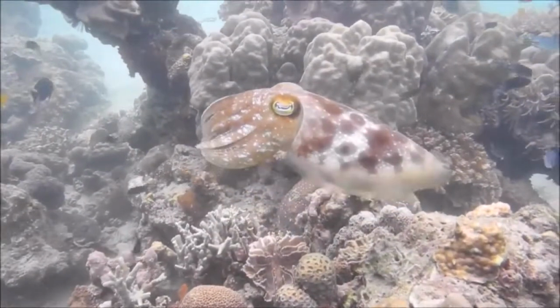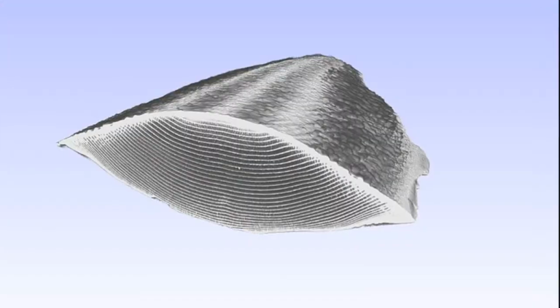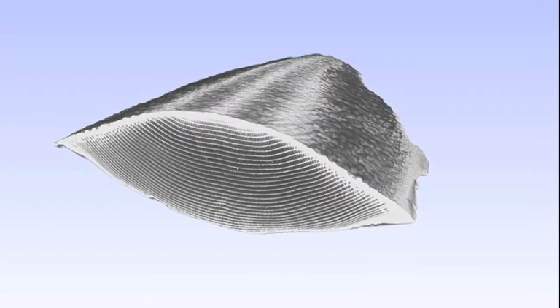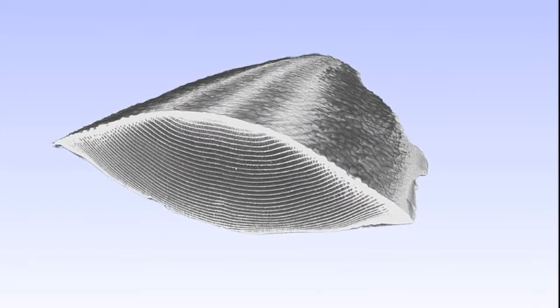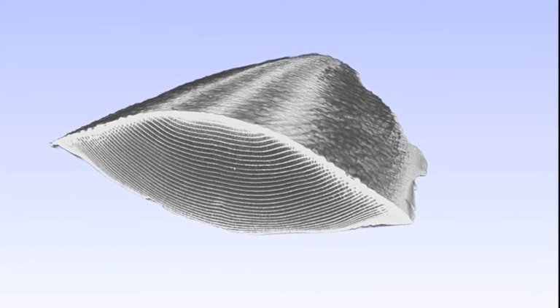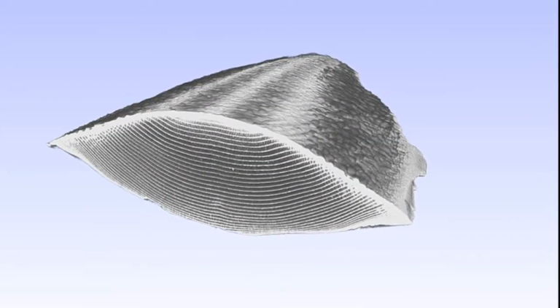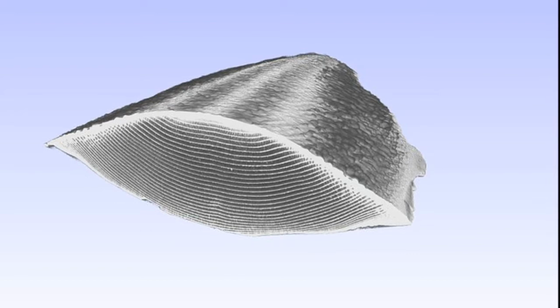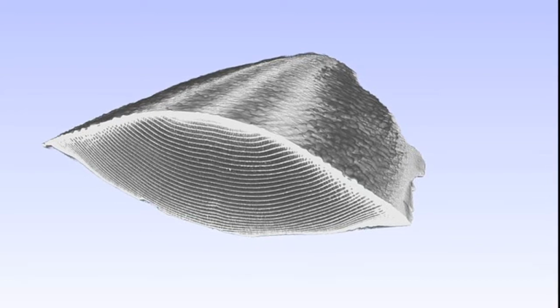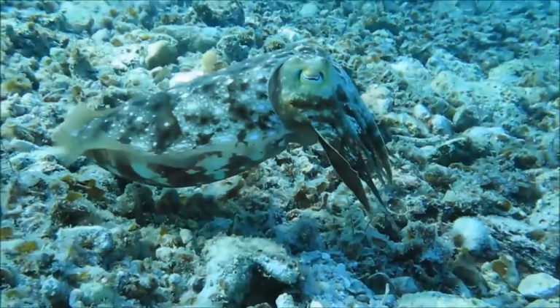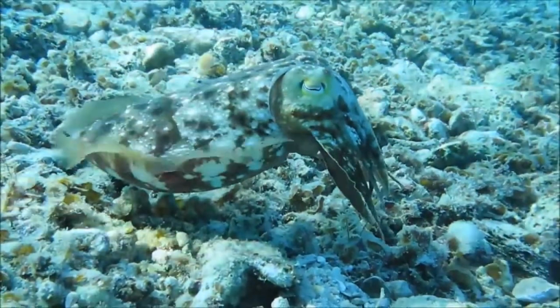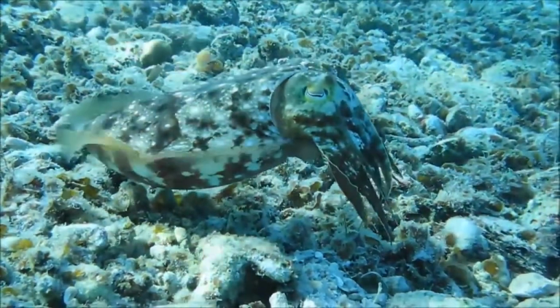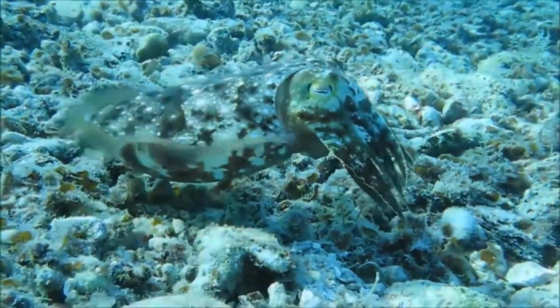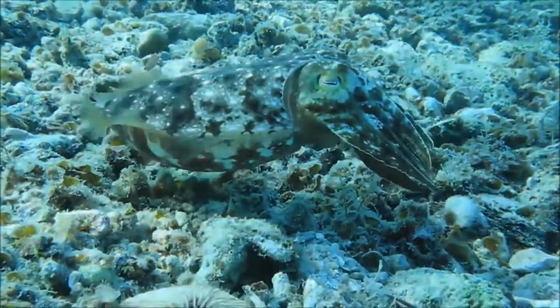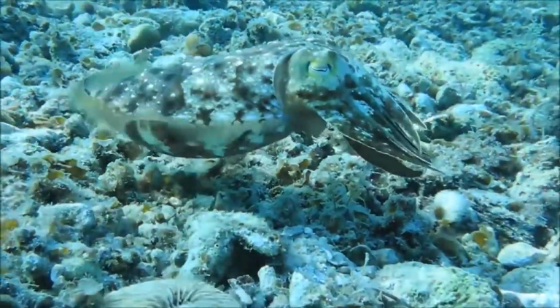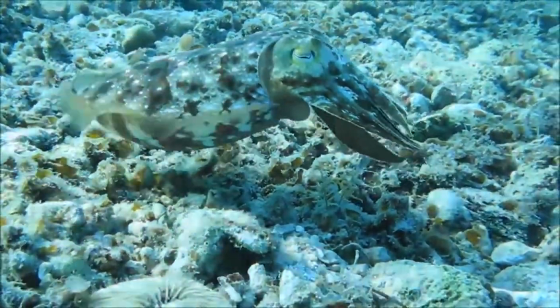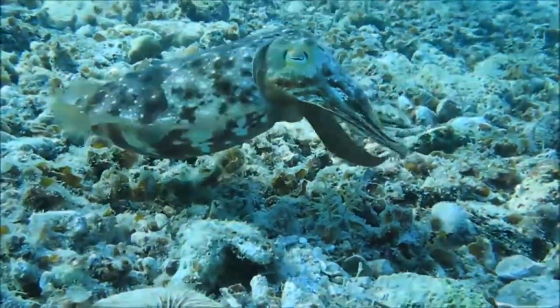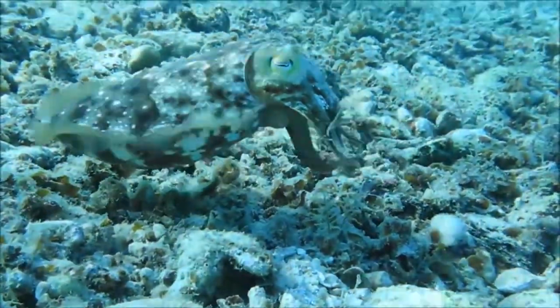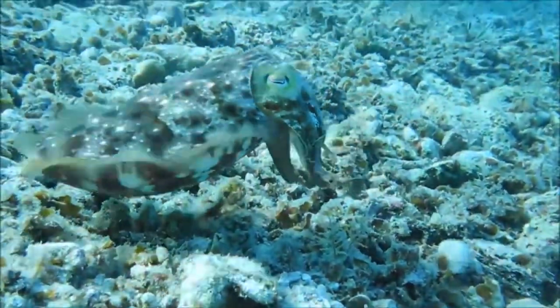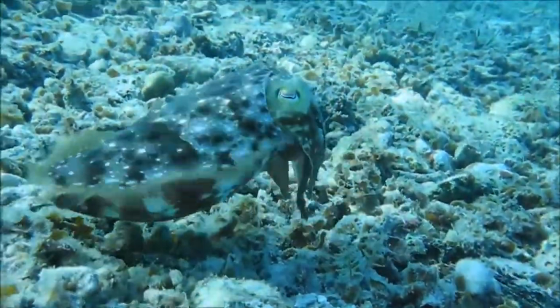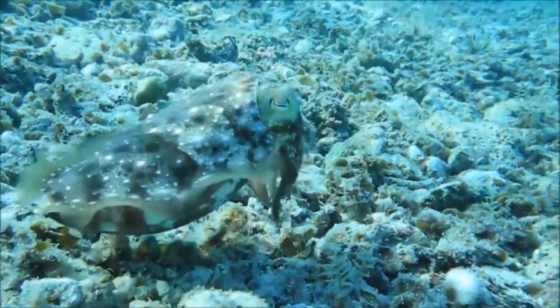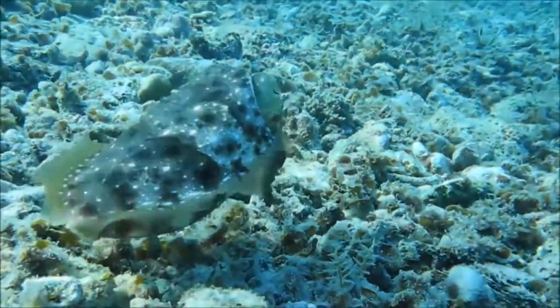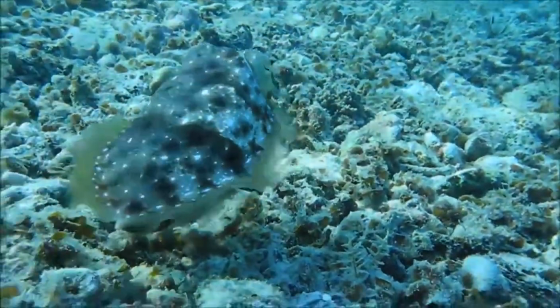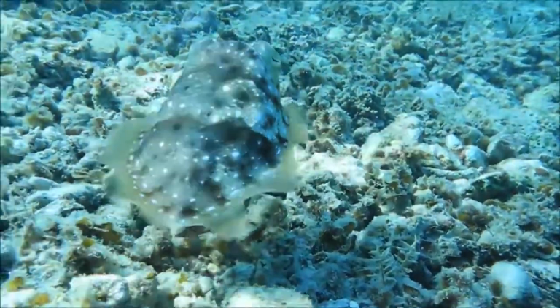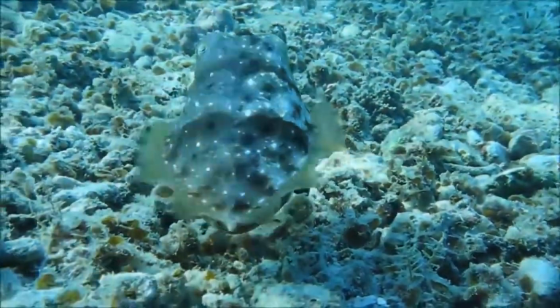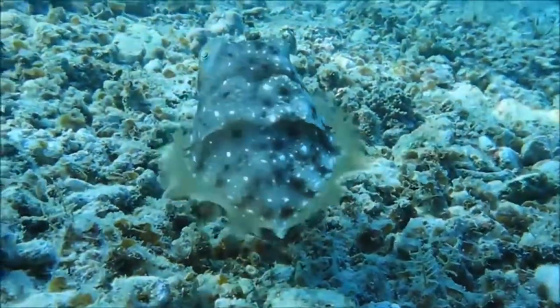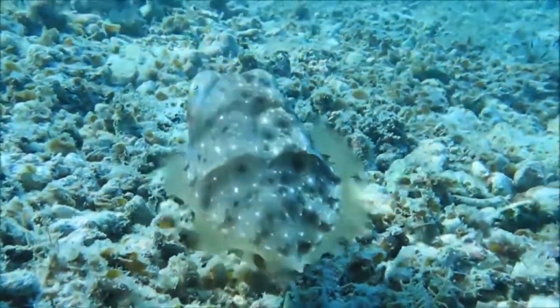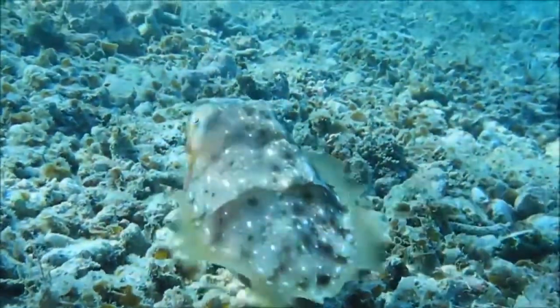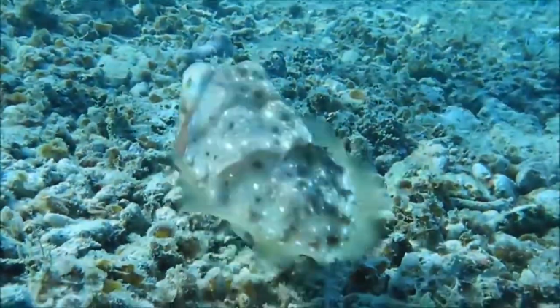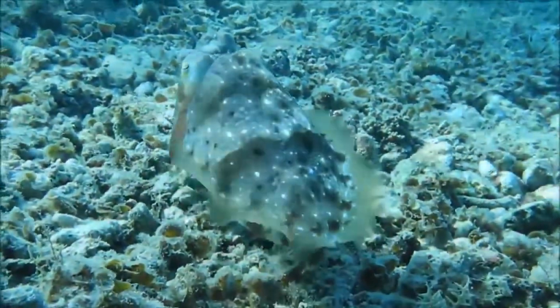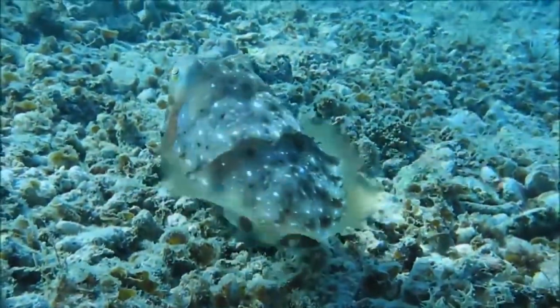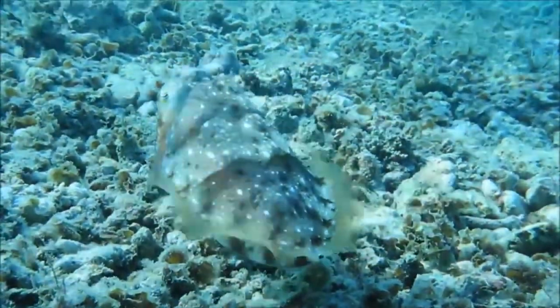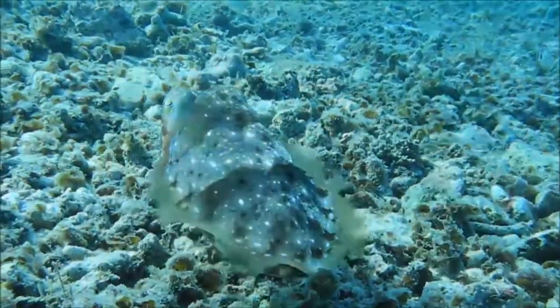Their cuttlebone contains thin chambers. These chambers contain gas that compensates for the weight of the animal's tissues, keeping the cuttlefish neutrally buoyant so that it neither sinks nor floats.